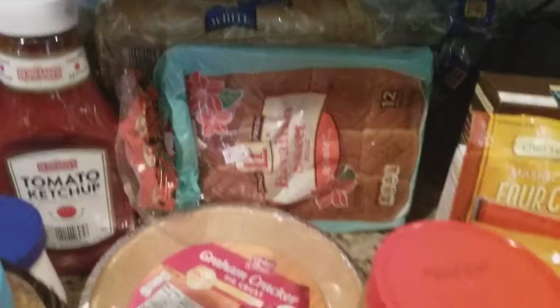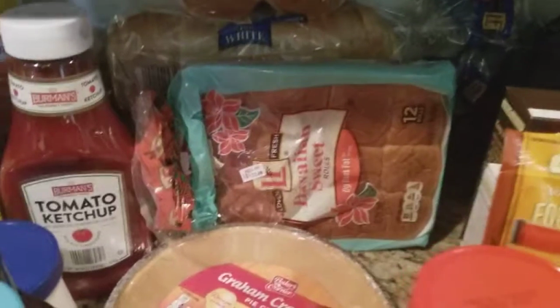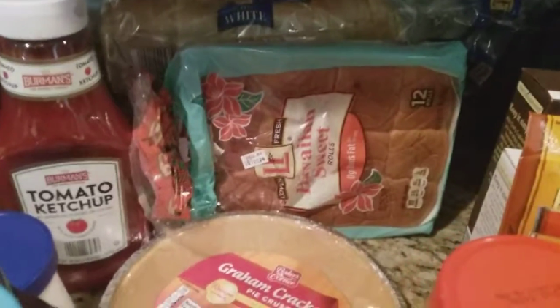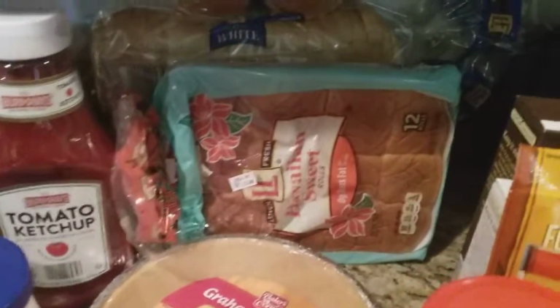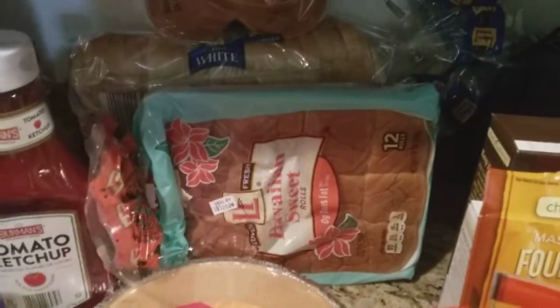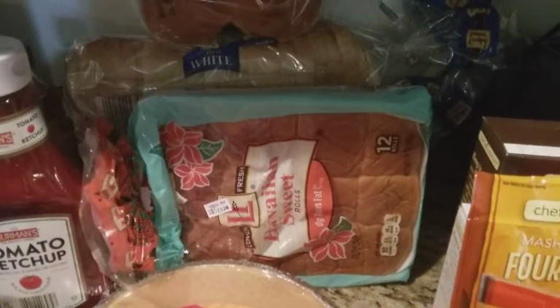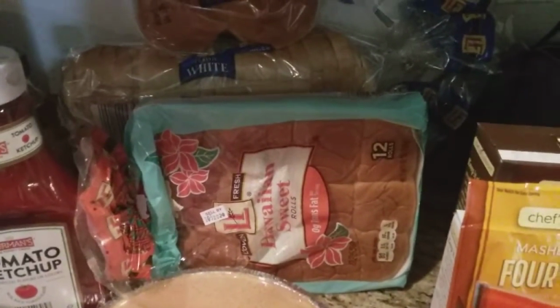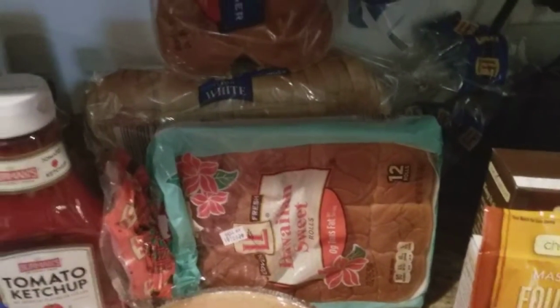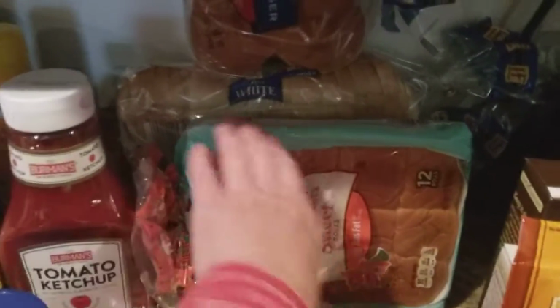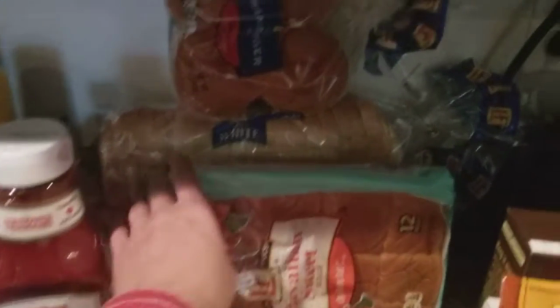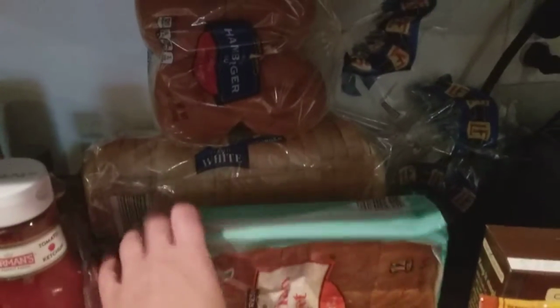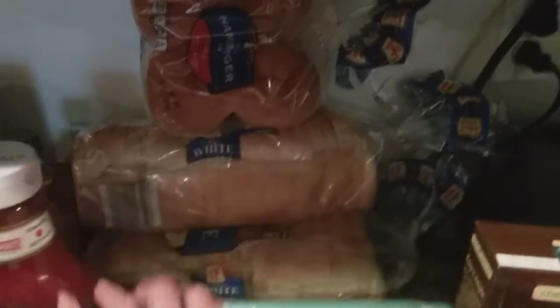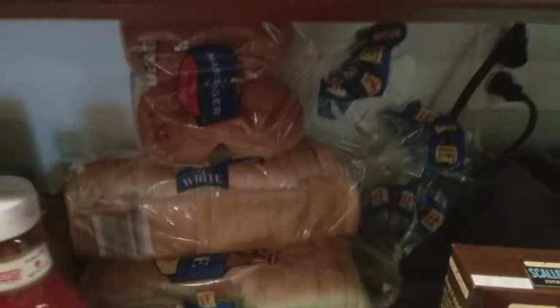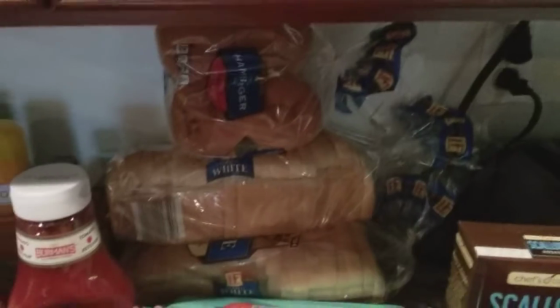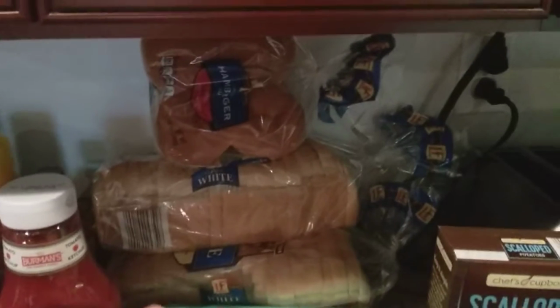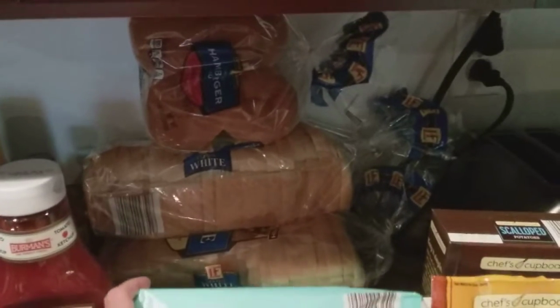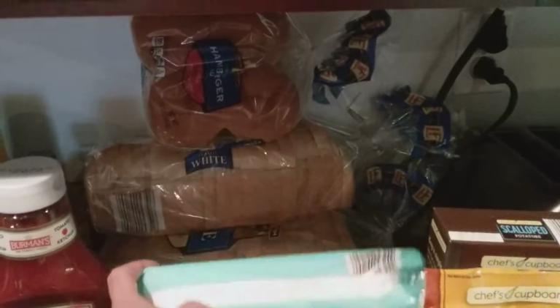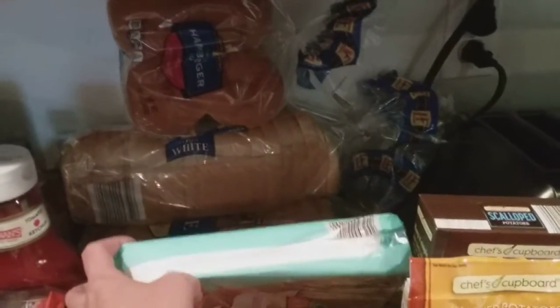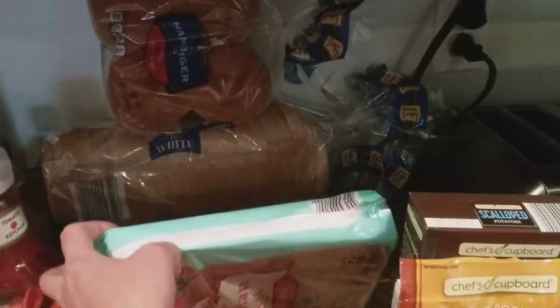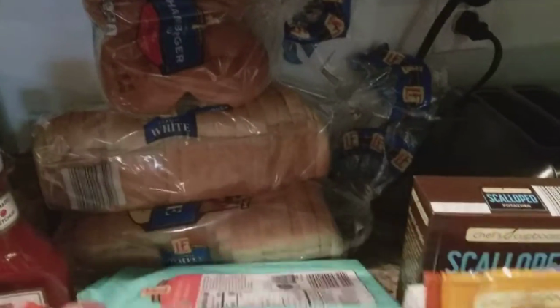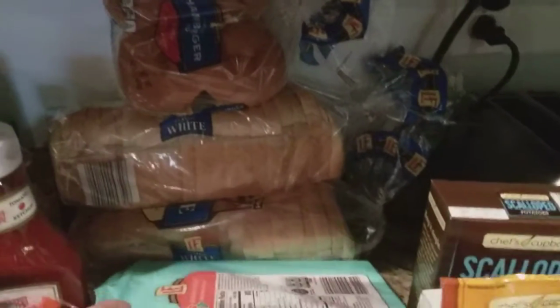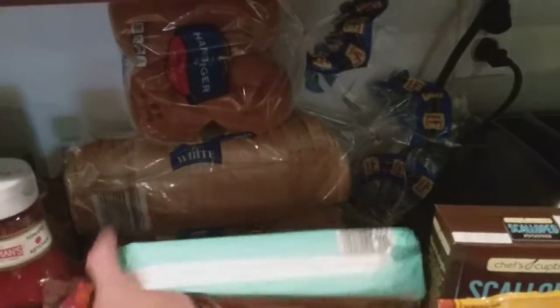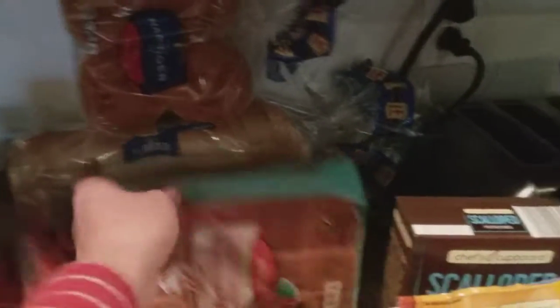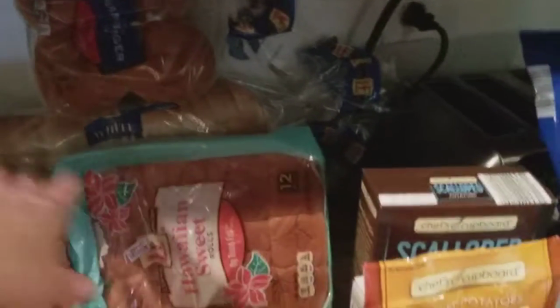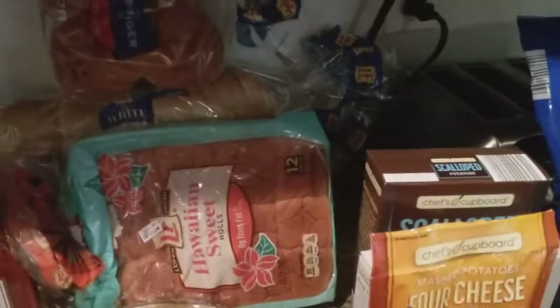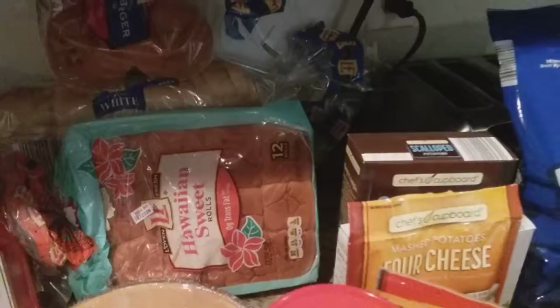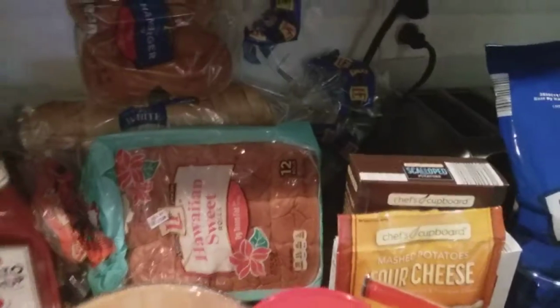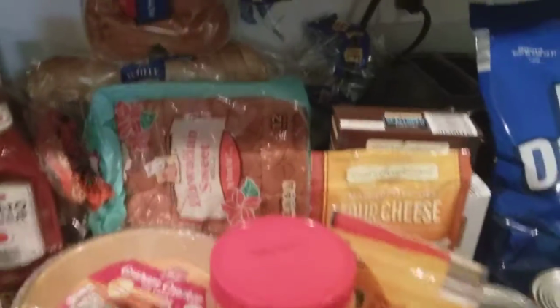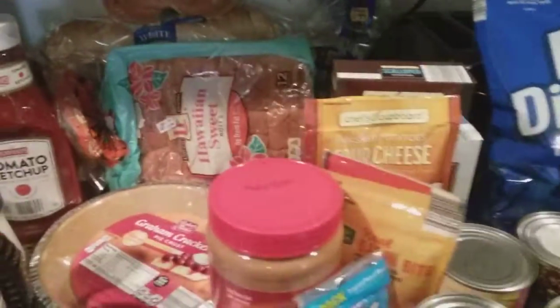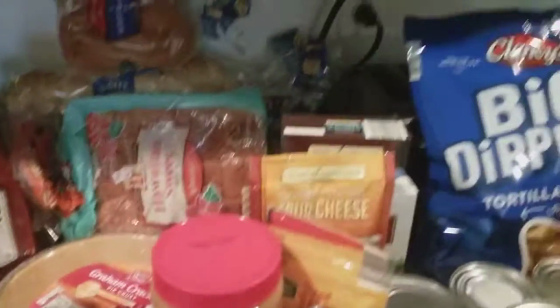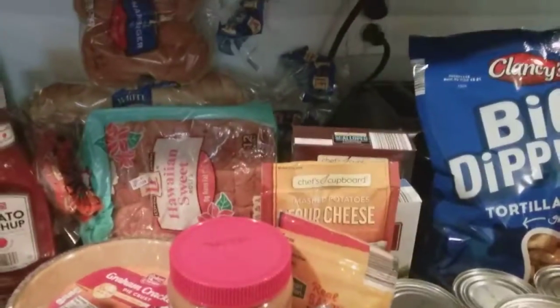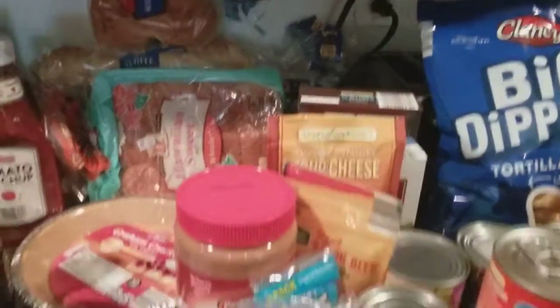I have a pack of the Hawaiian sweet rolls. There are two loaves of bread back there and a package of hamburger buns. Hopefully you can see them — there is too much stuff shoved on this tiny little counter.